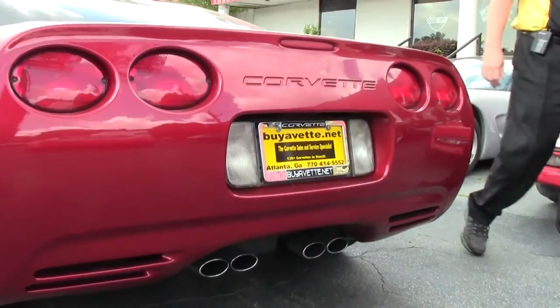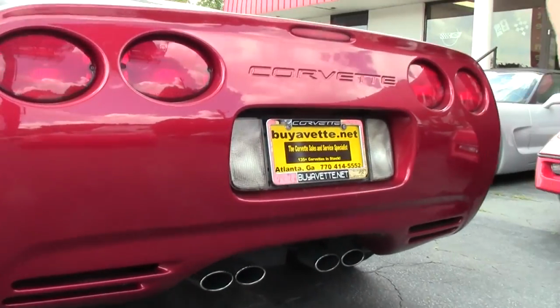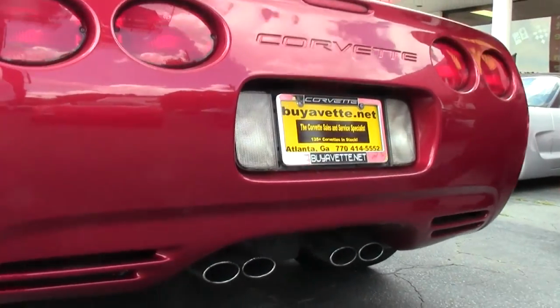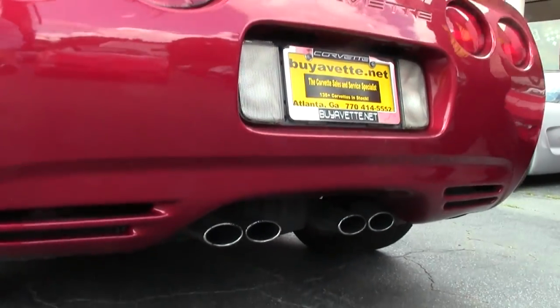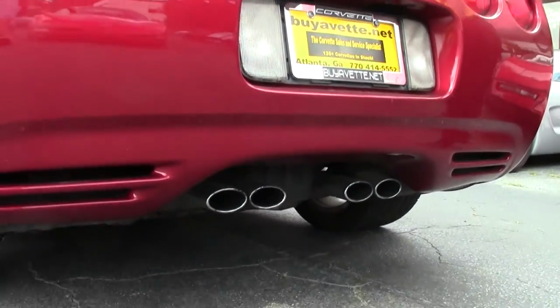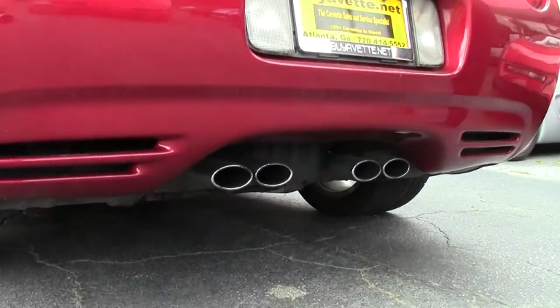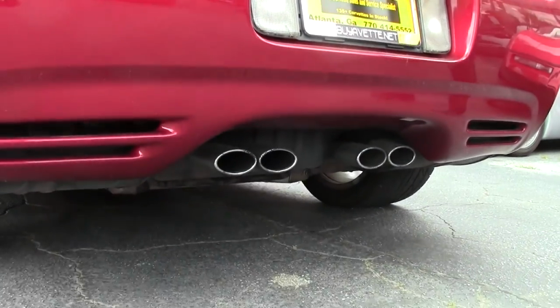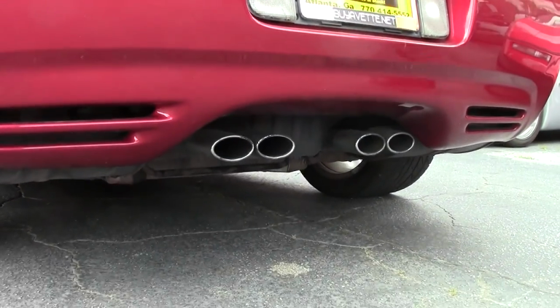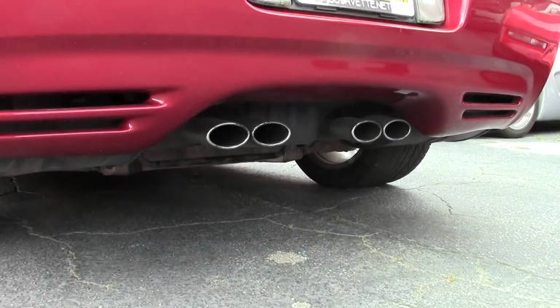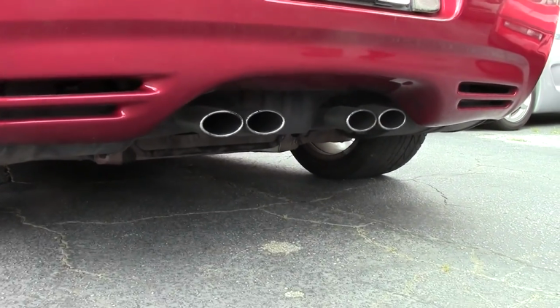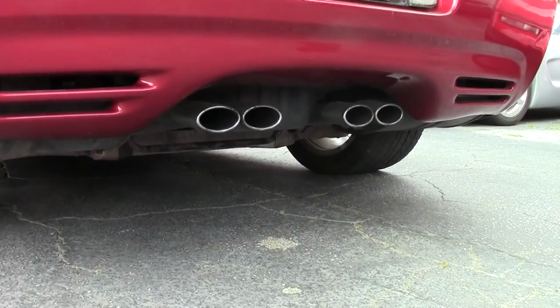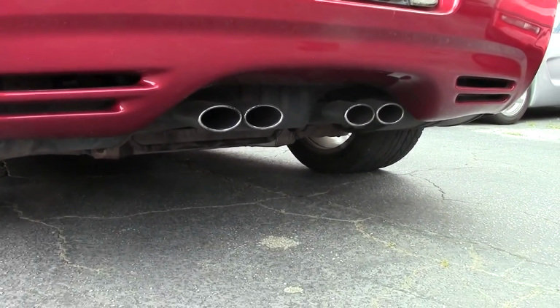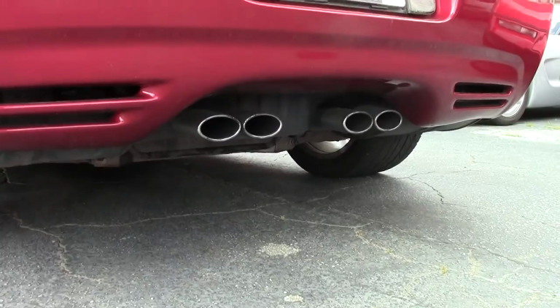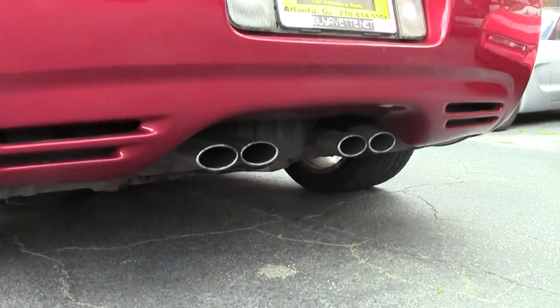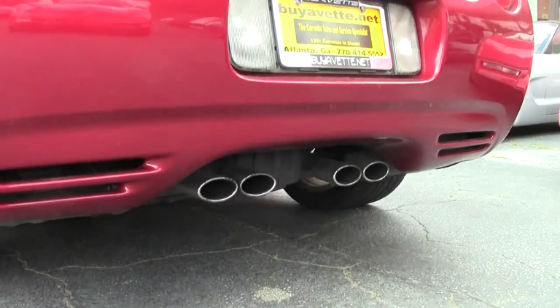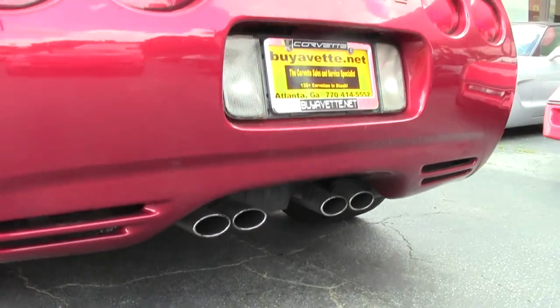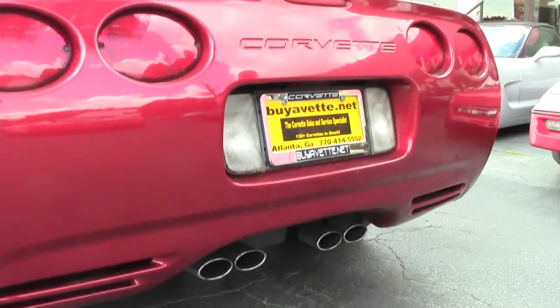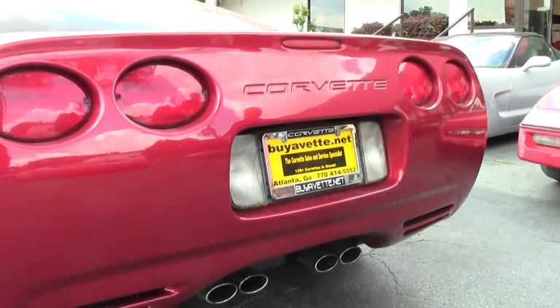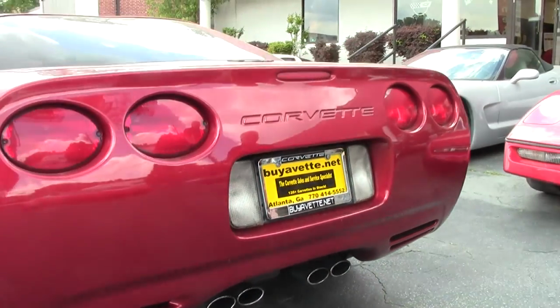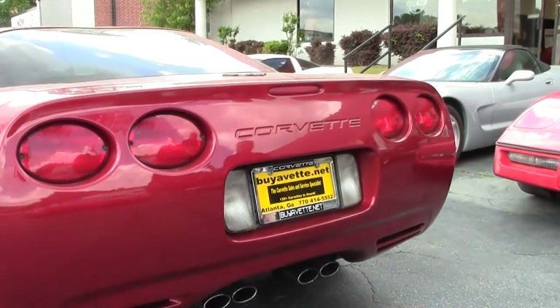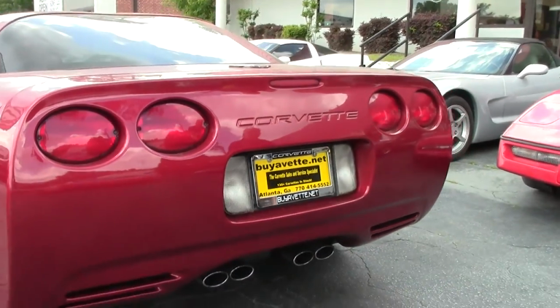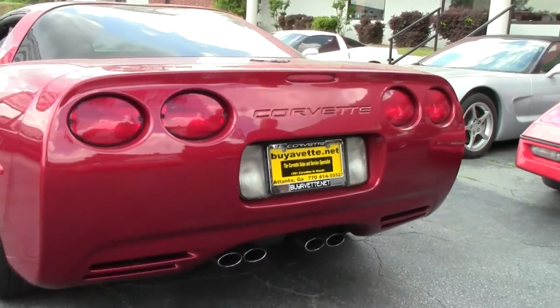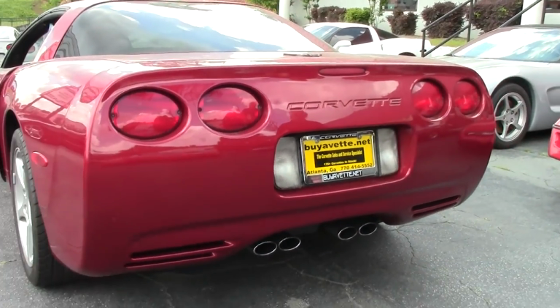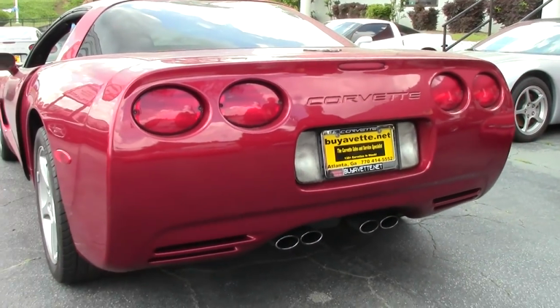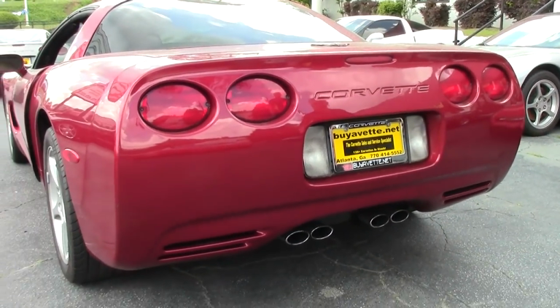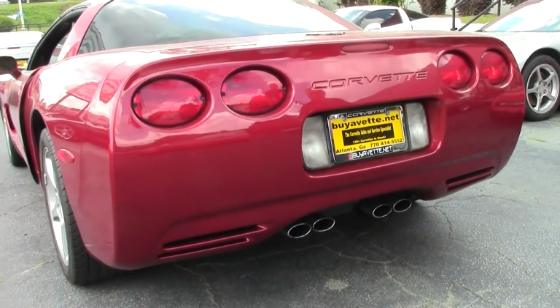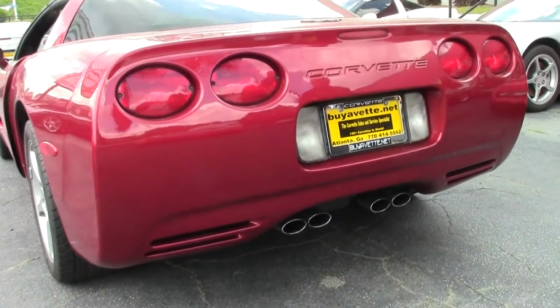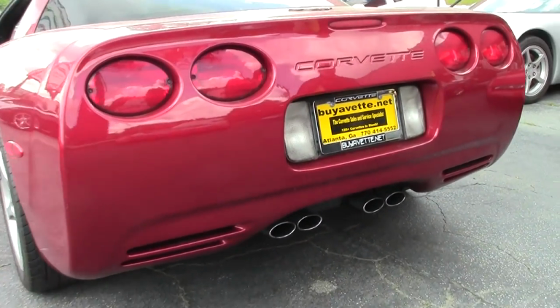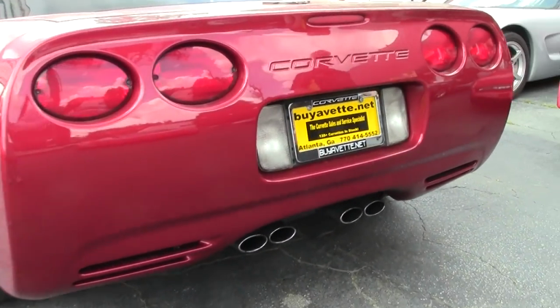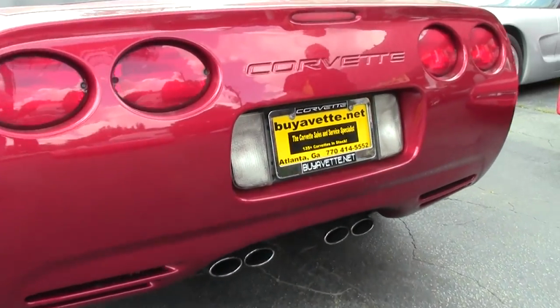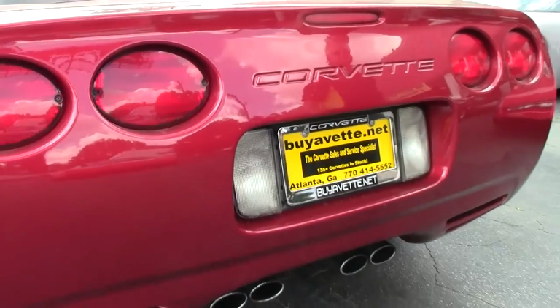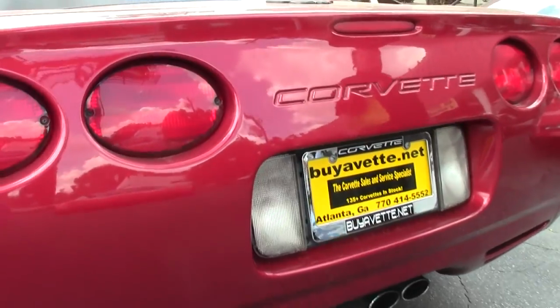The red is definitely a nice burgundy type color — the deeper red. As you can see, it's got the OEM exhaust from the factory.